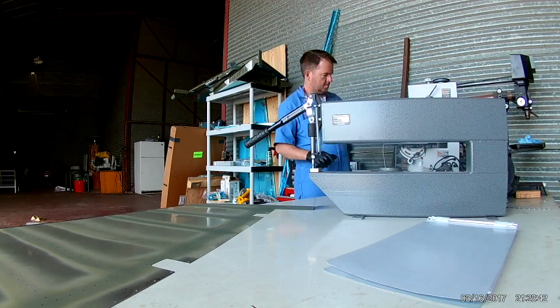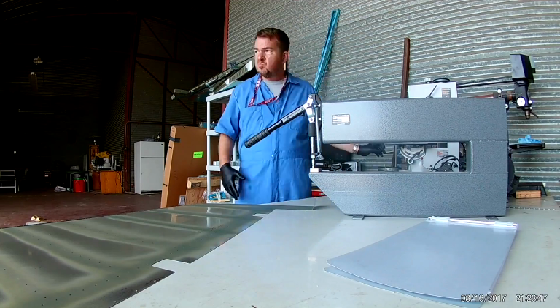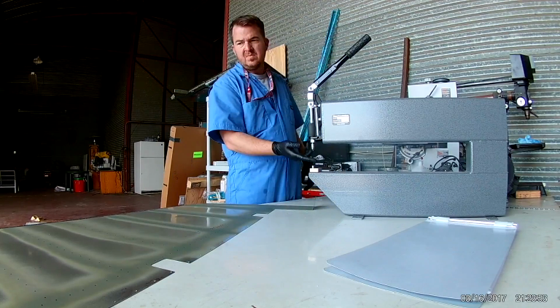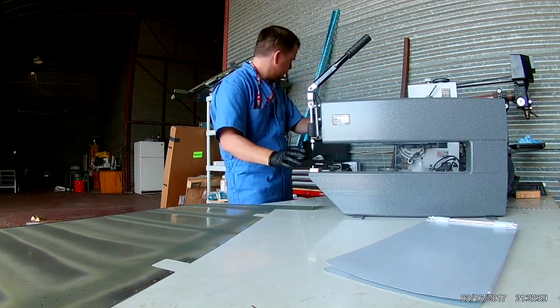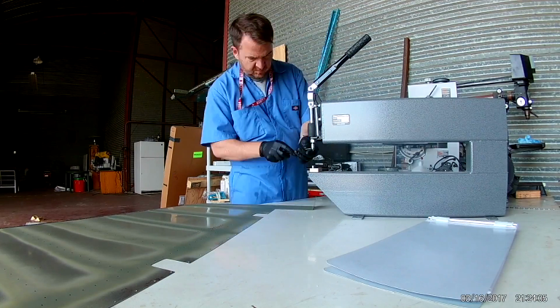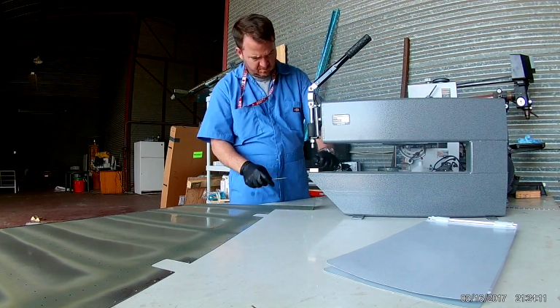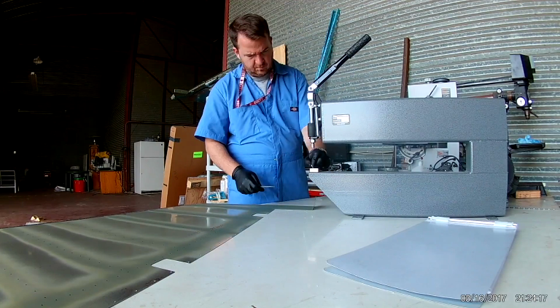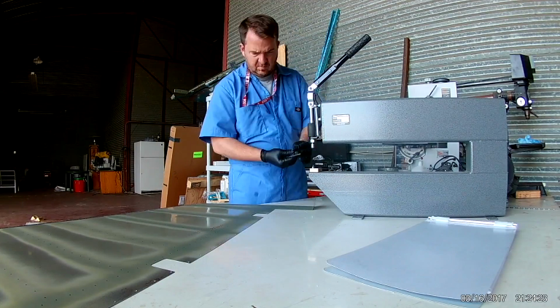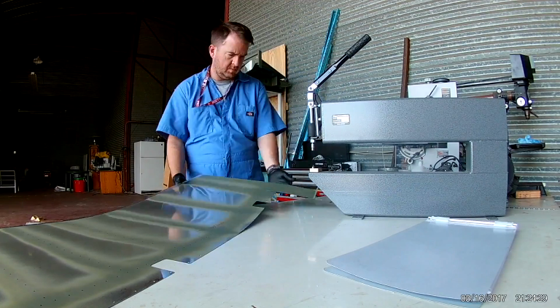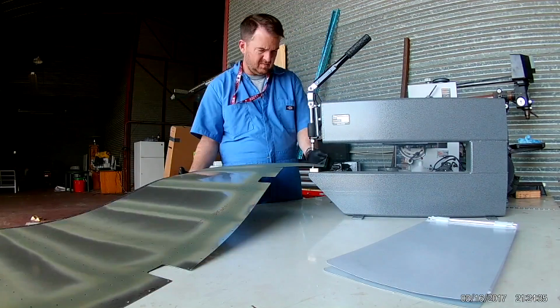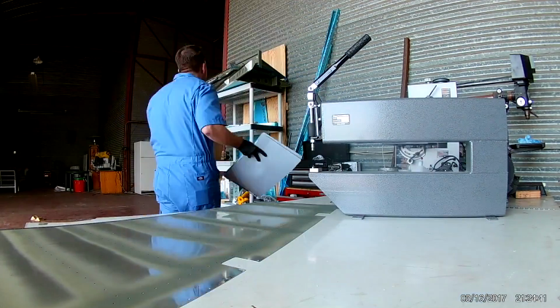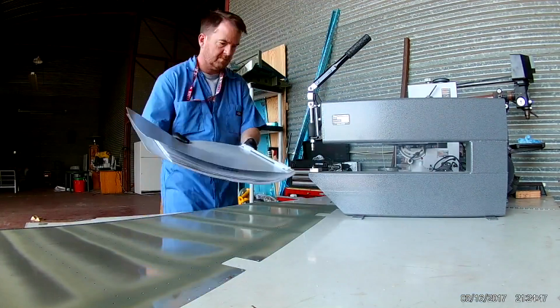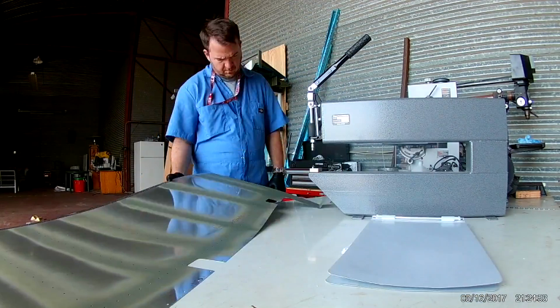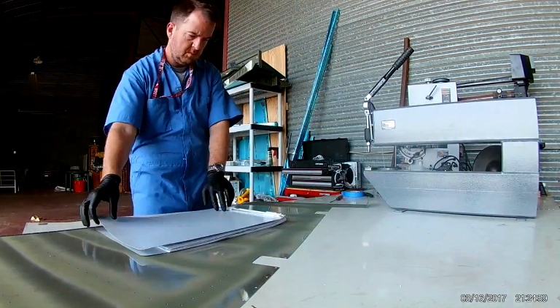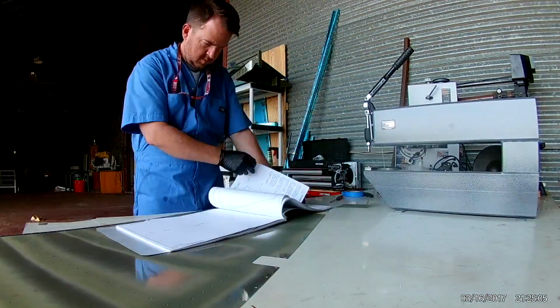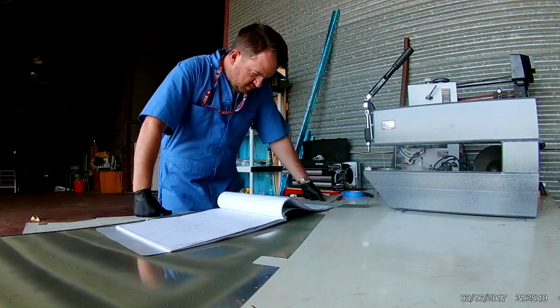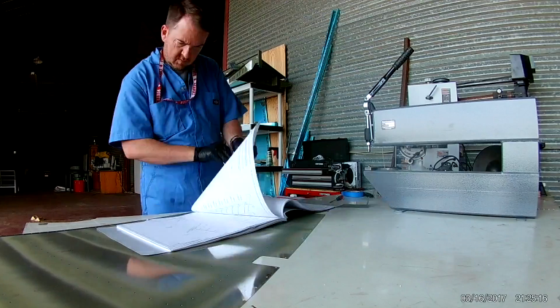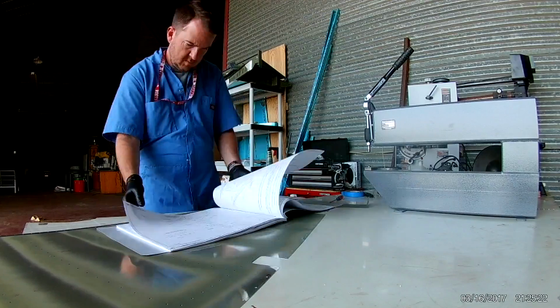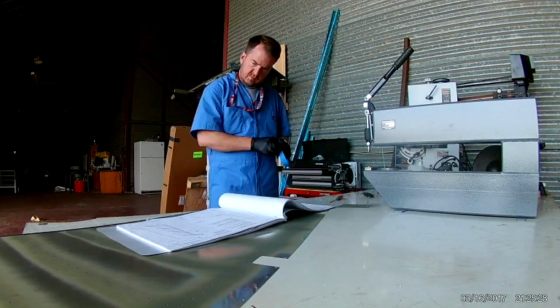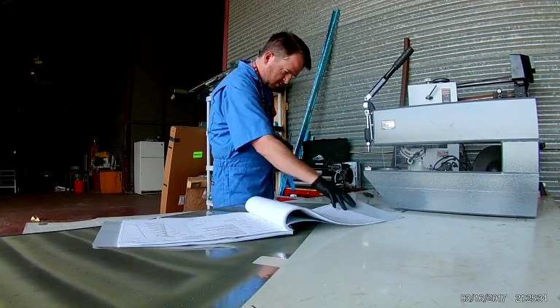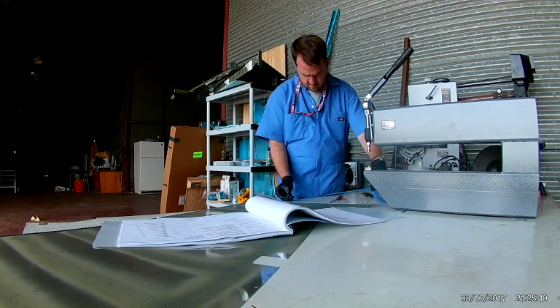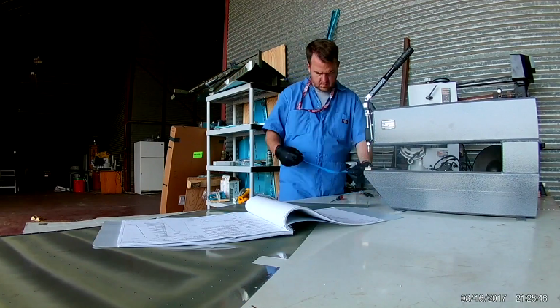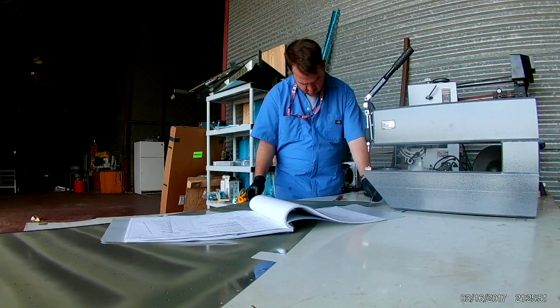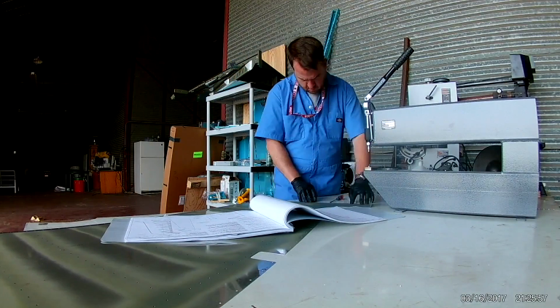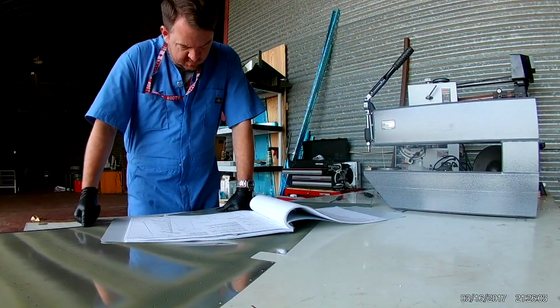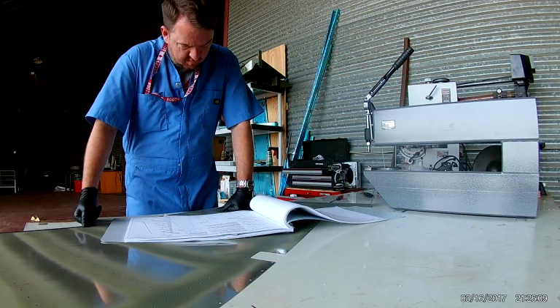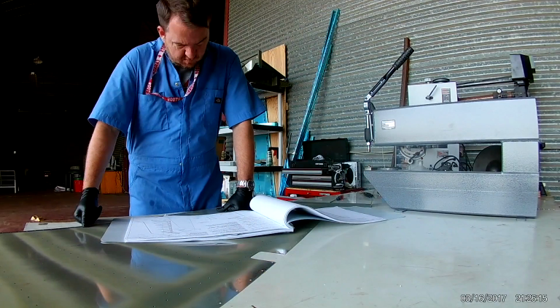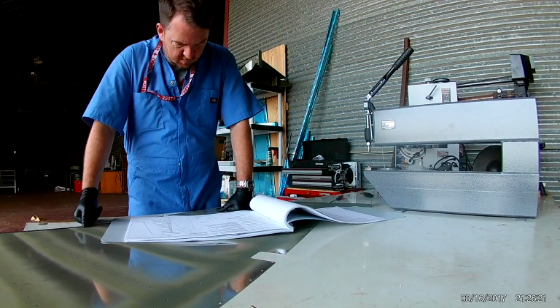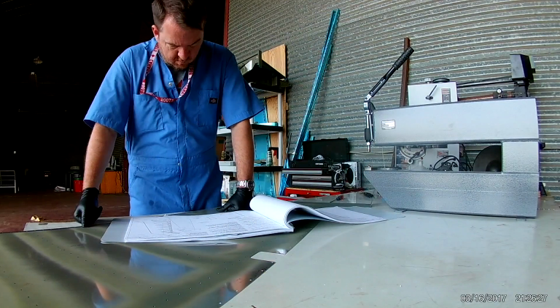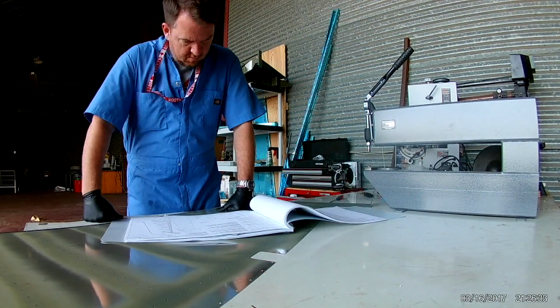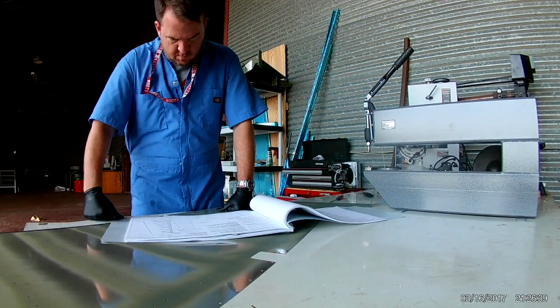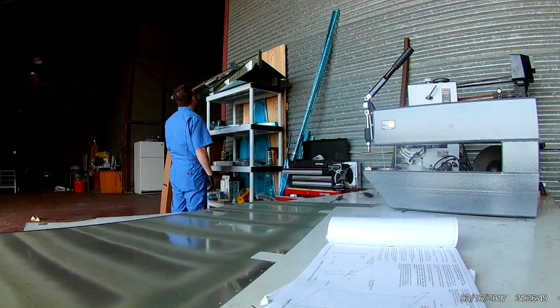I'm pretty sure I just accidentally corrupted a bunch of video, because I did do at least two passes over that skin with the primer and that takes about ten minutes.